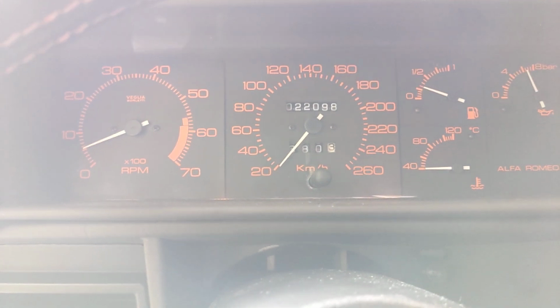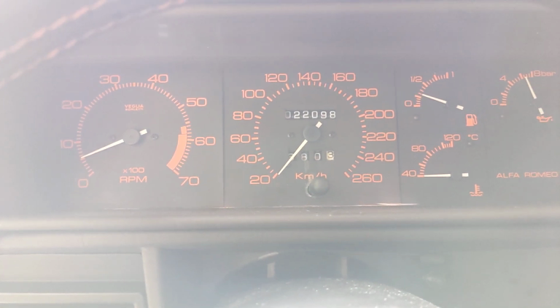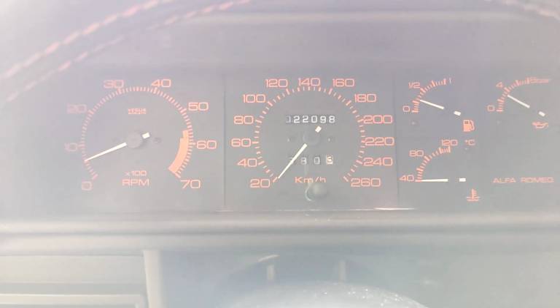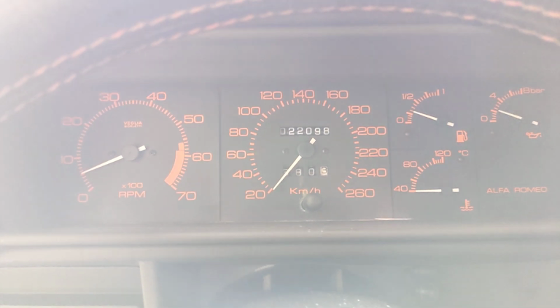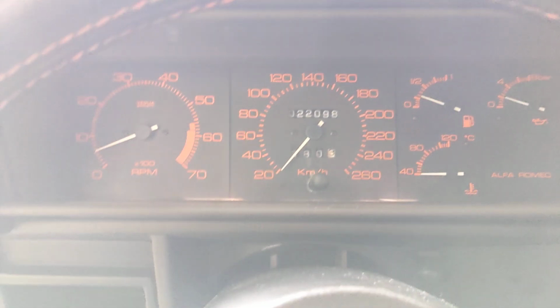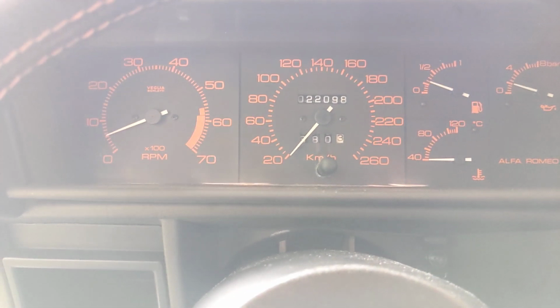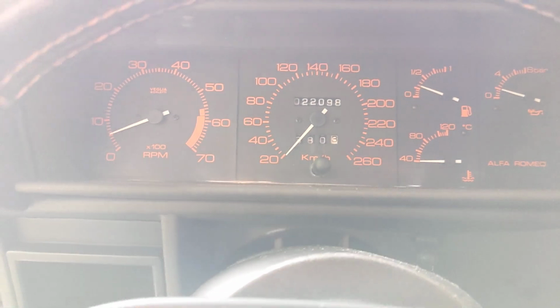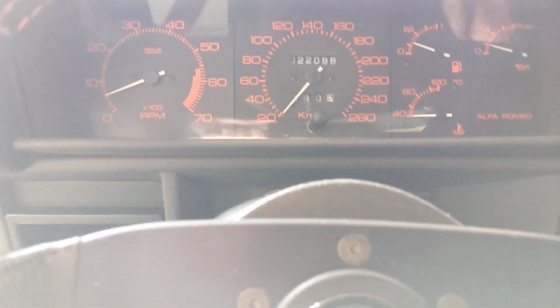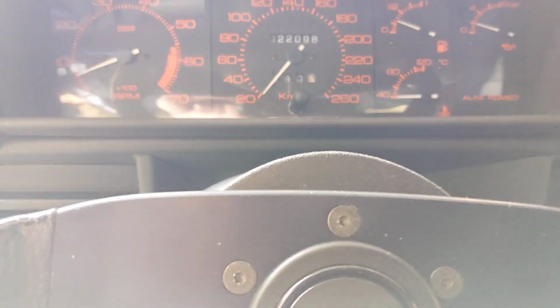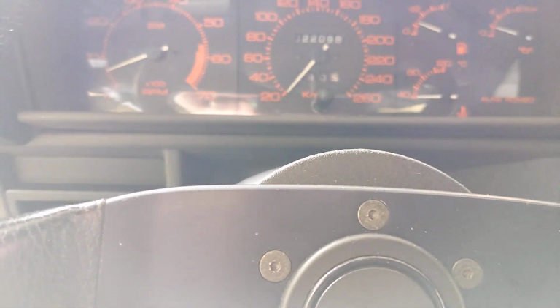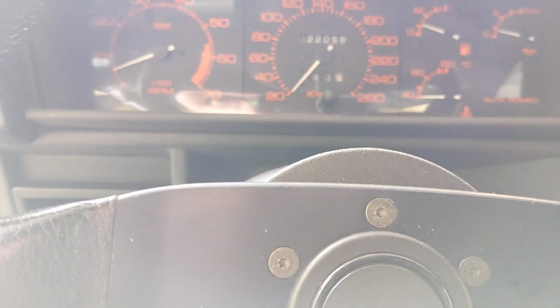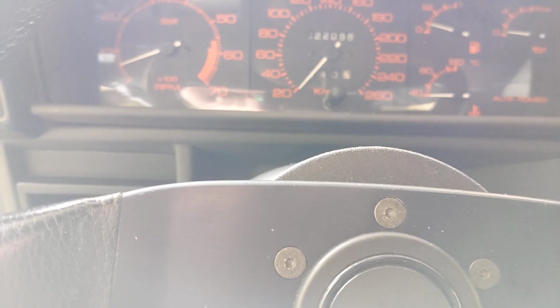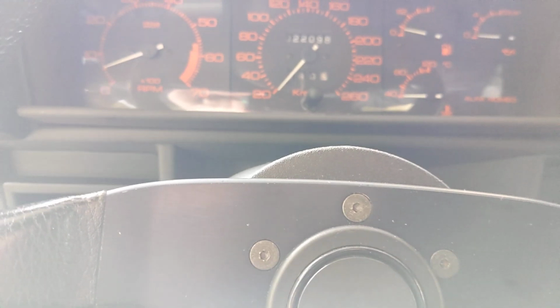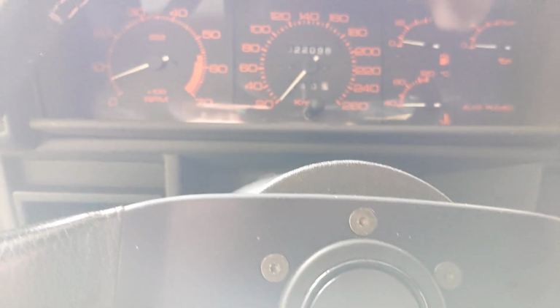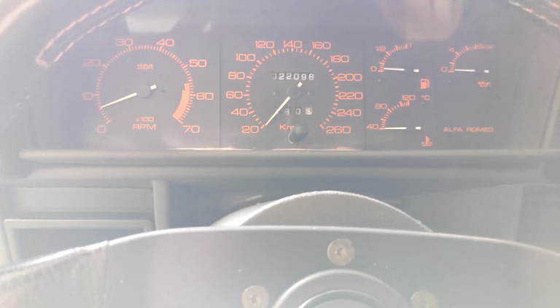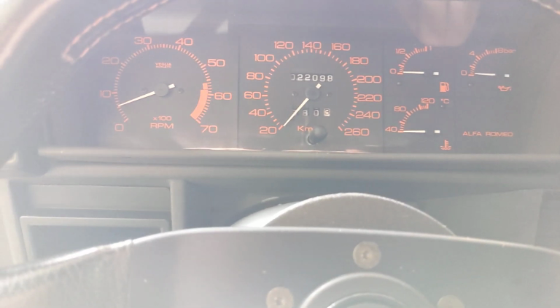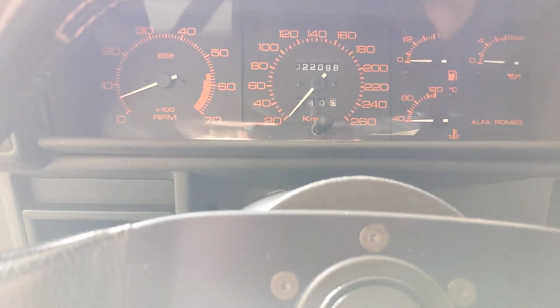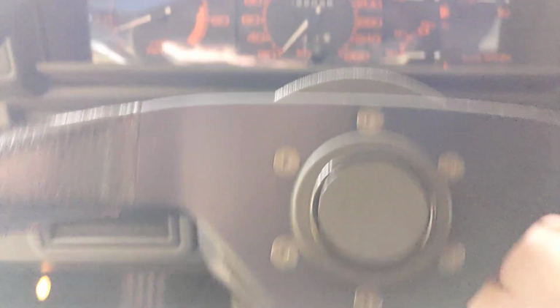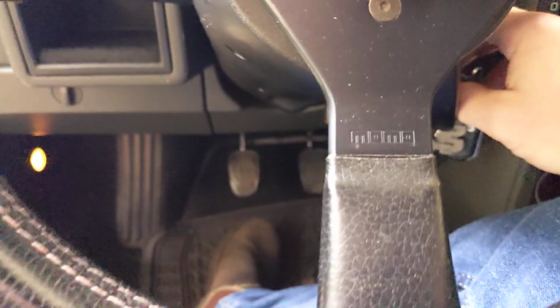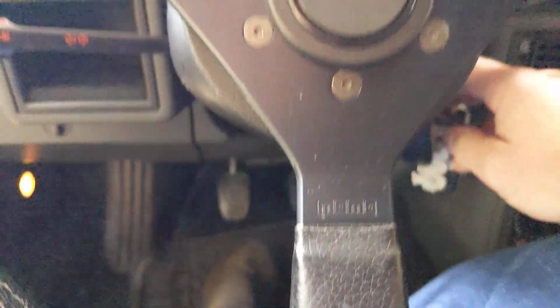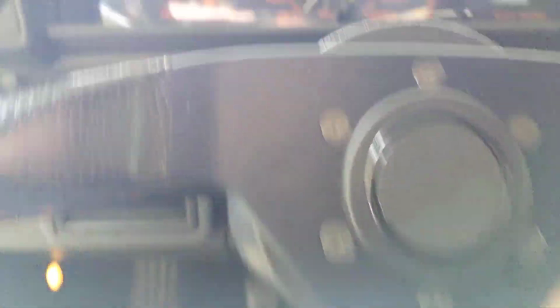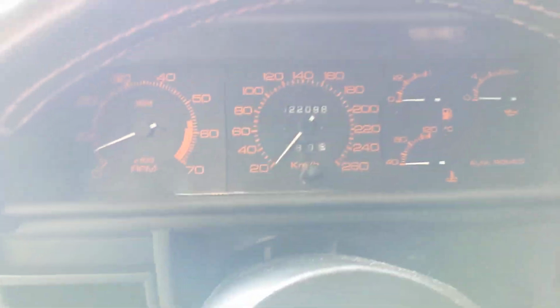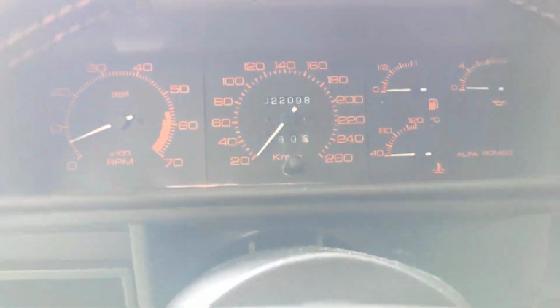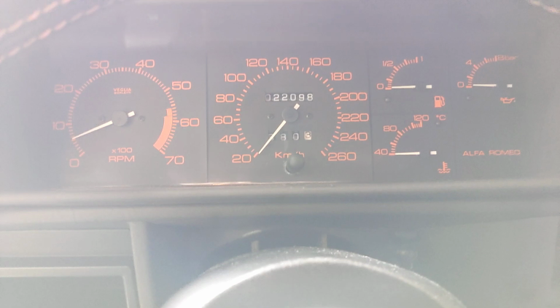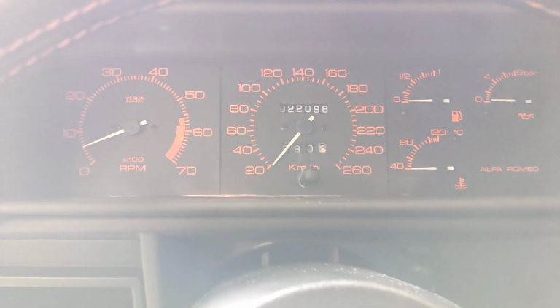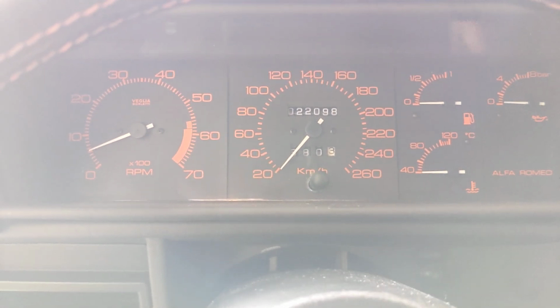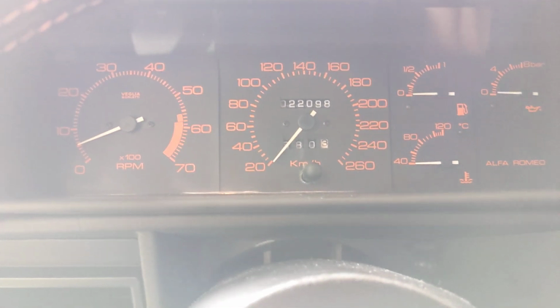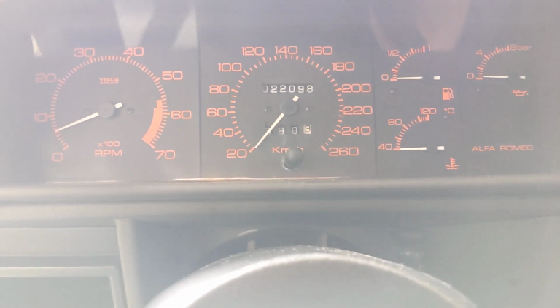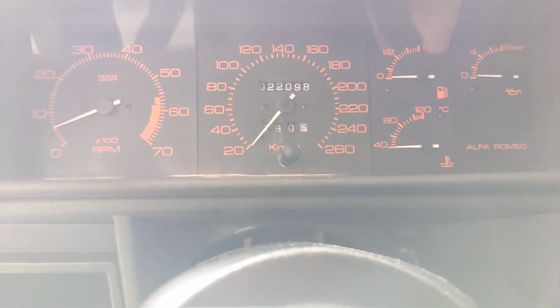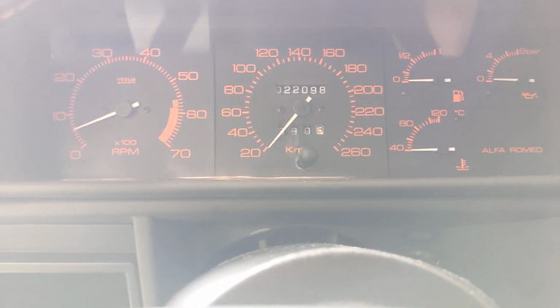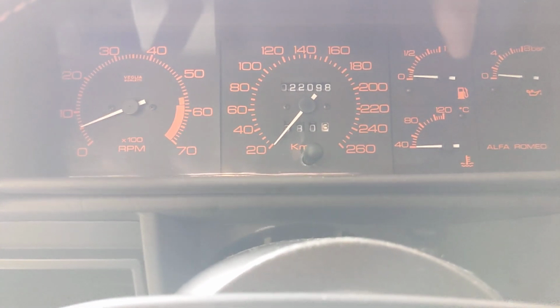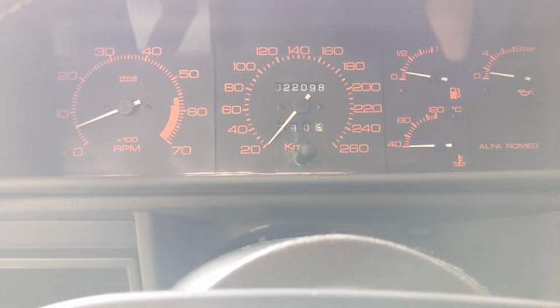Lots of oil pressure. Doesn't like life. Well, it started nice. Maybe I'll give it a bit of gas. It always starts nice, so...